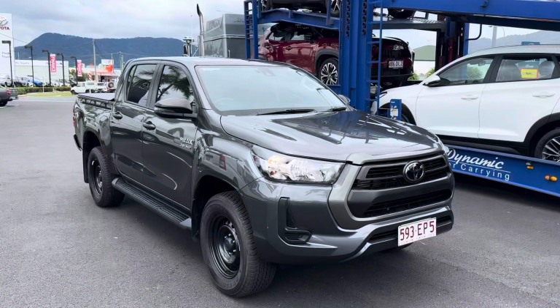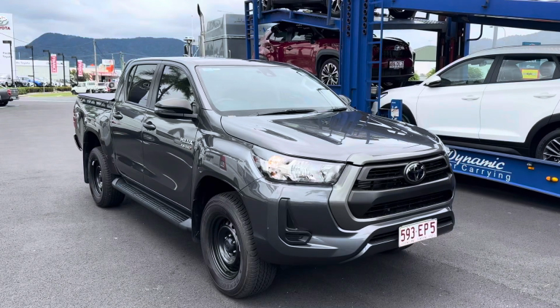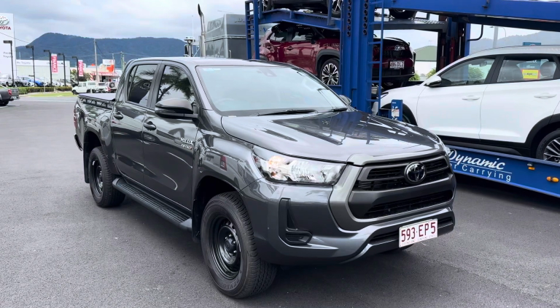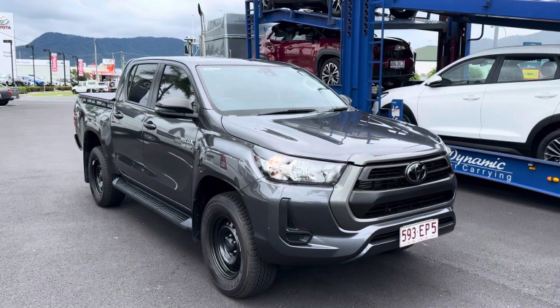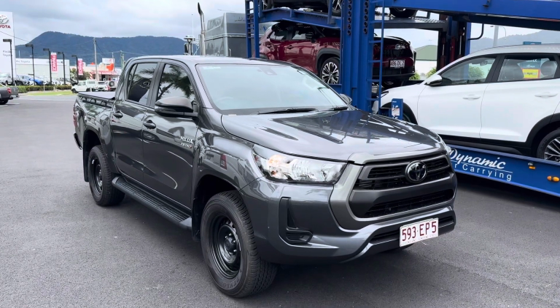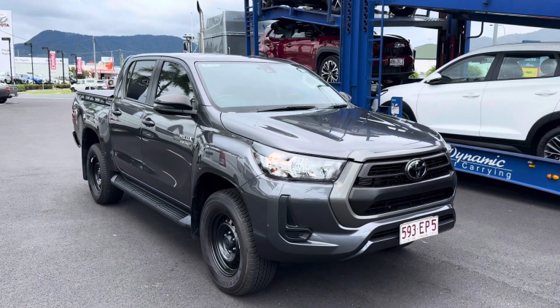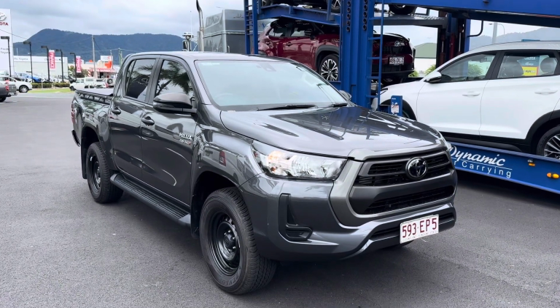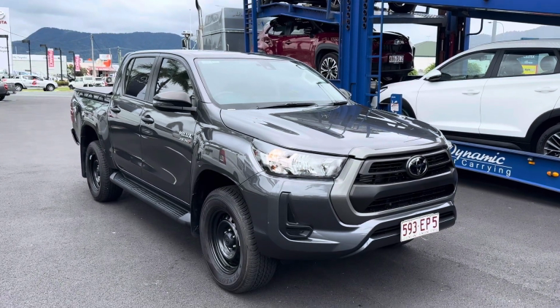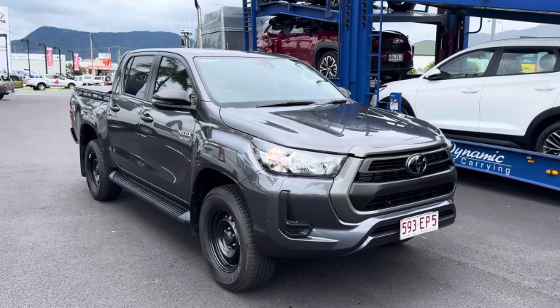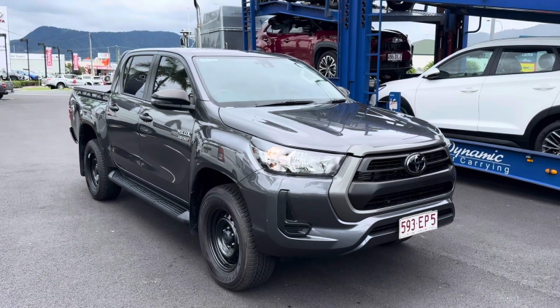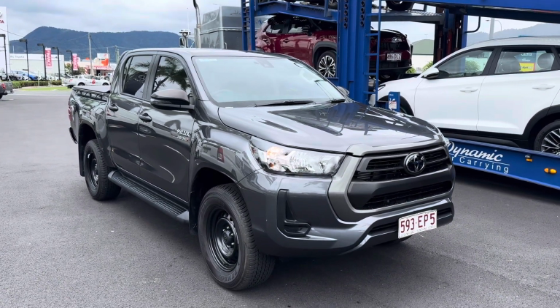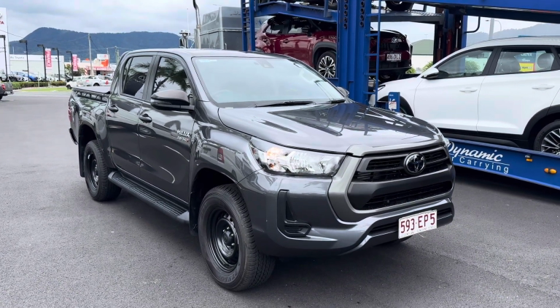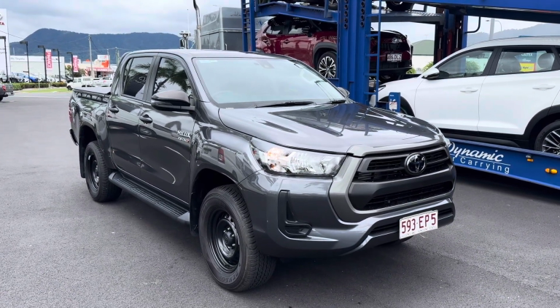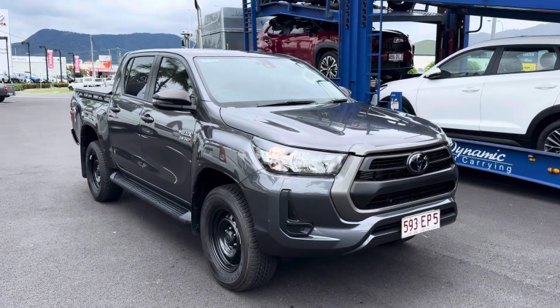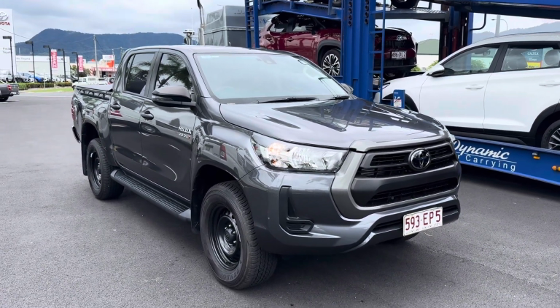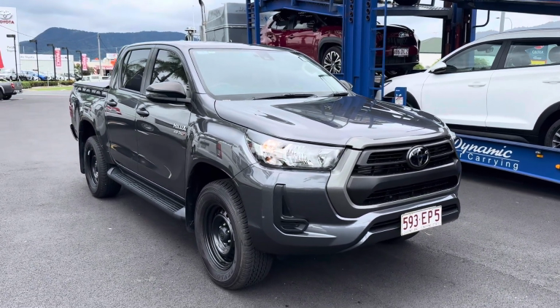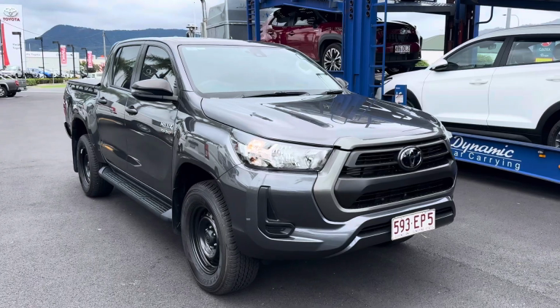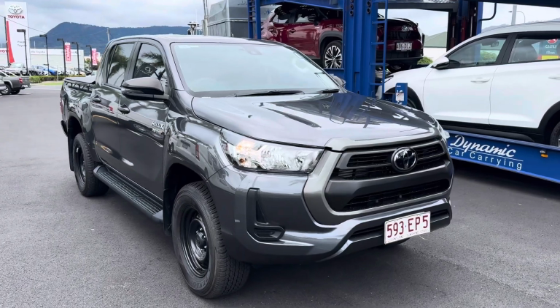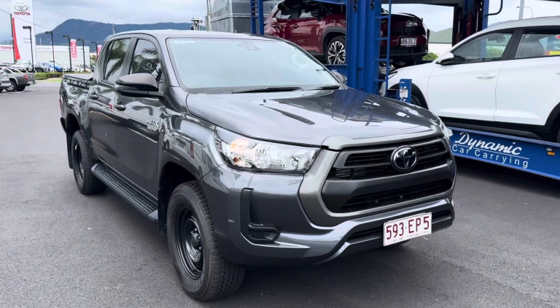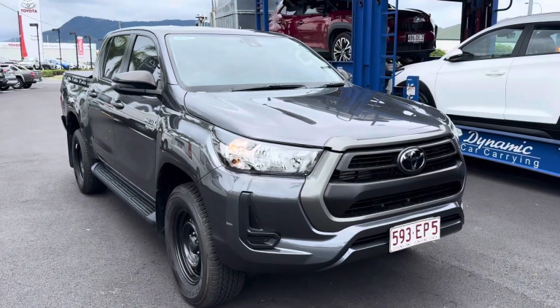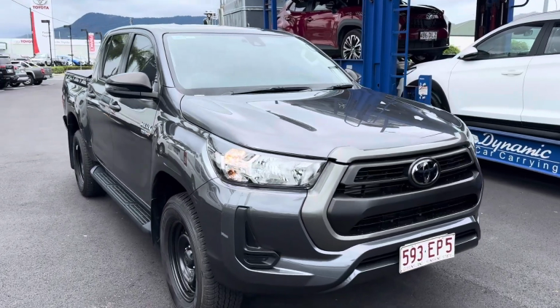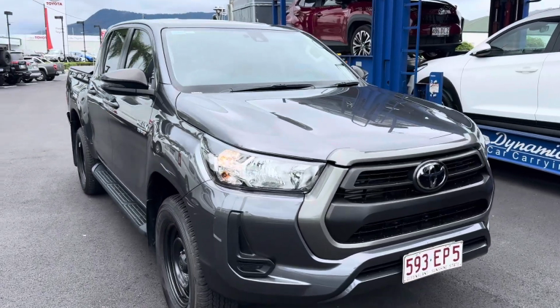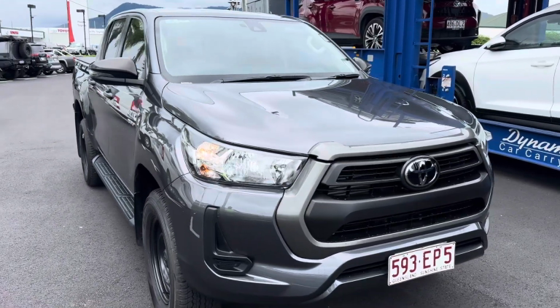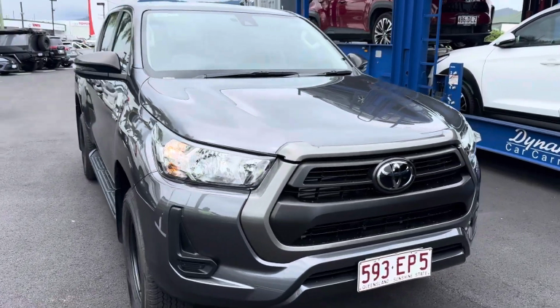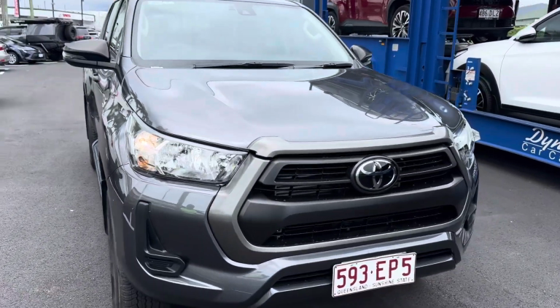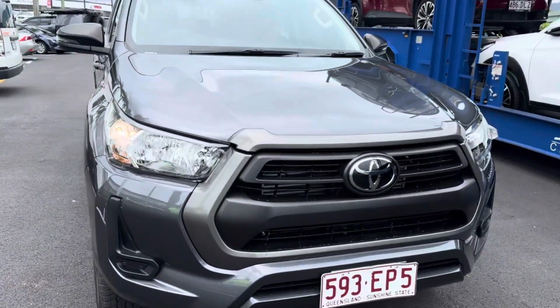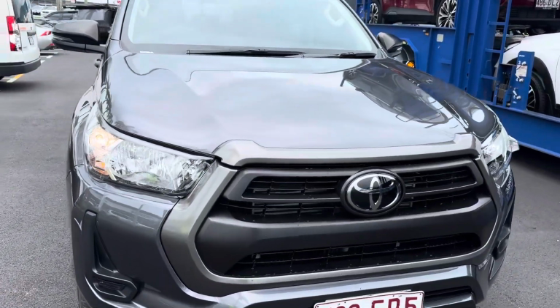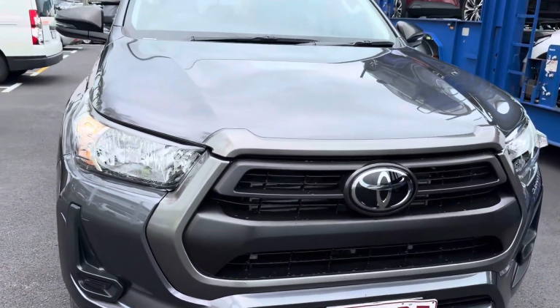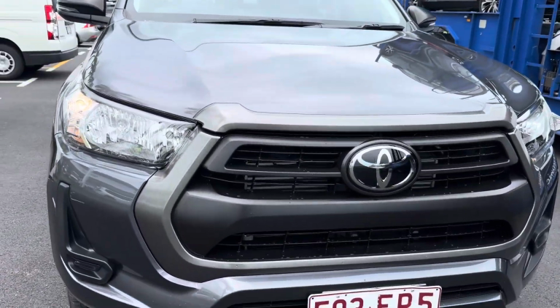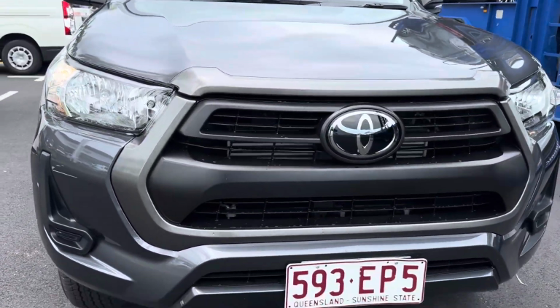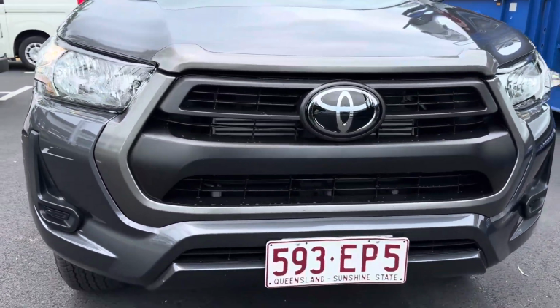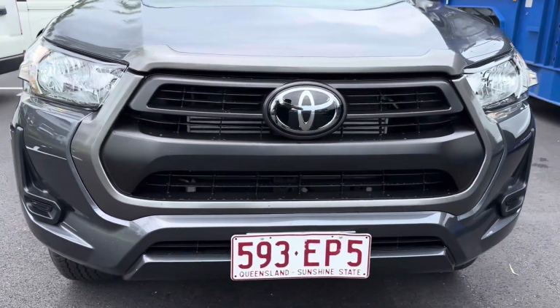Hey mate, Reggie Egan here giving you another walk-around tour of the Hilux. The car has been detail washed and cleaned, and I've got the car running as well so you can hear everything.